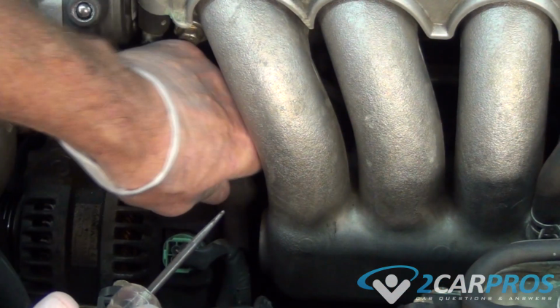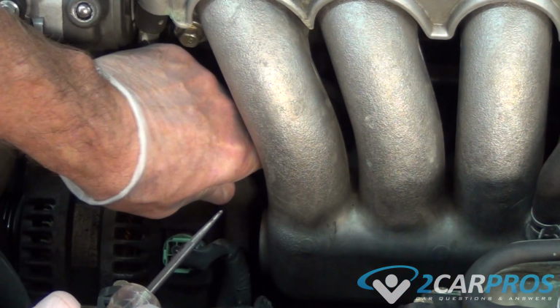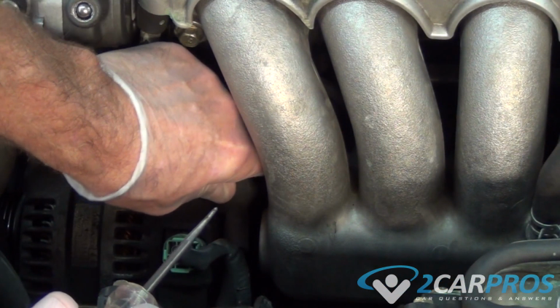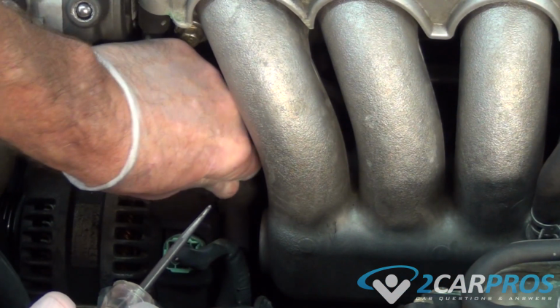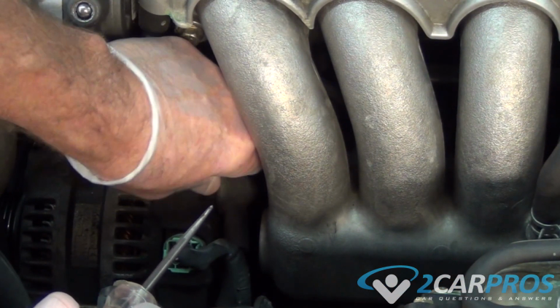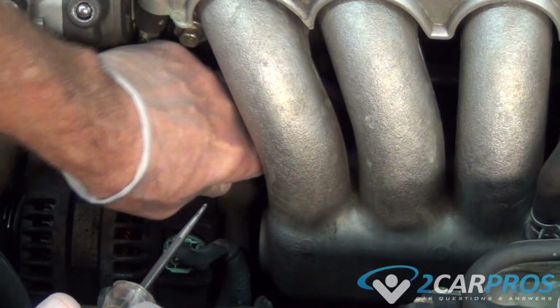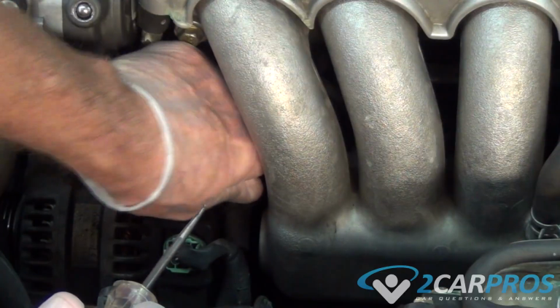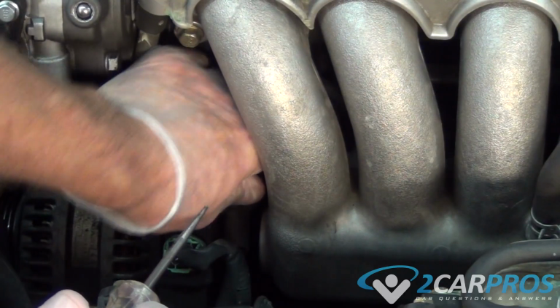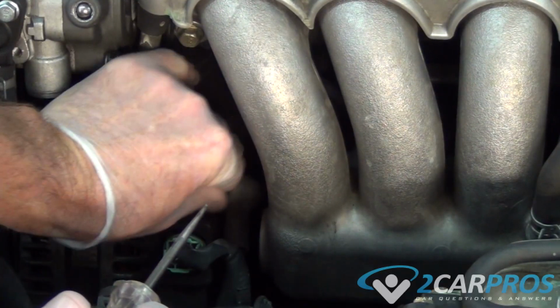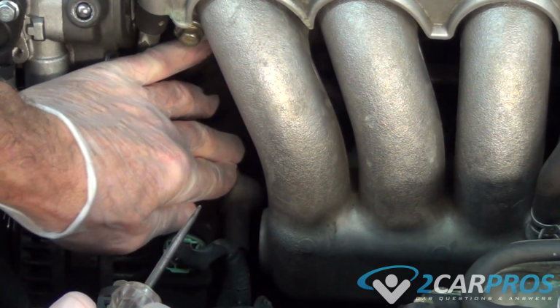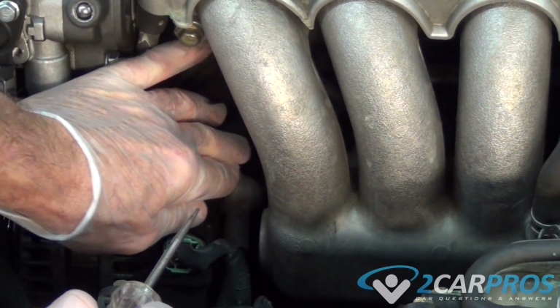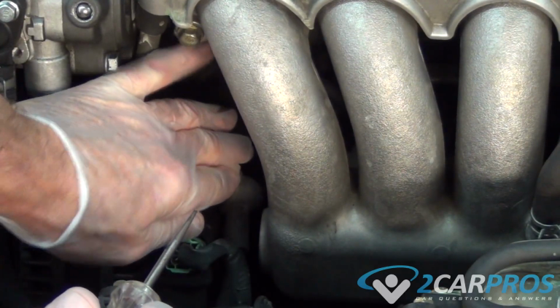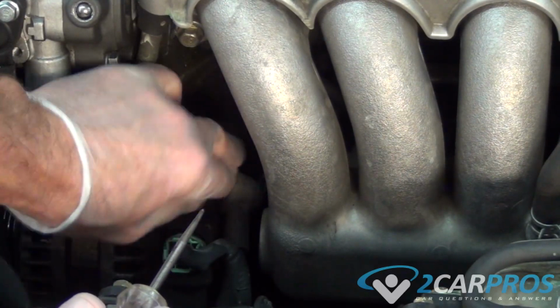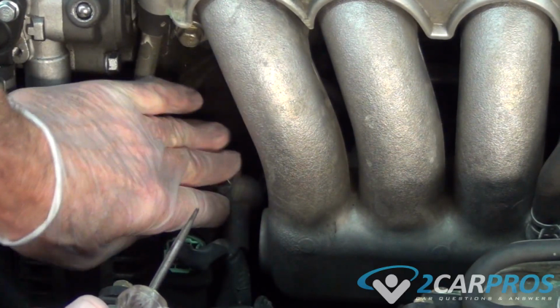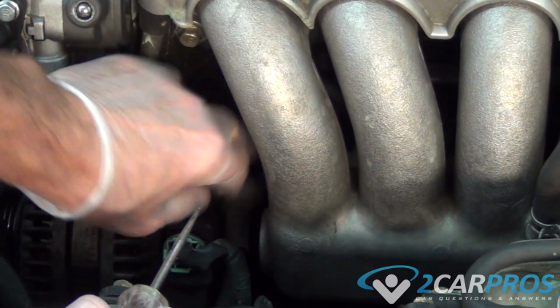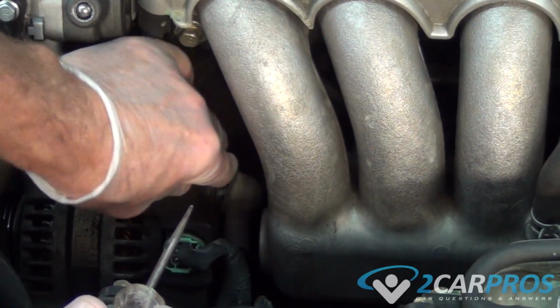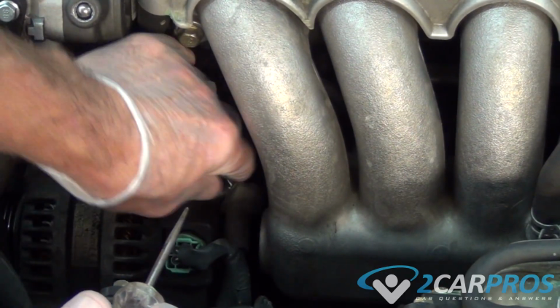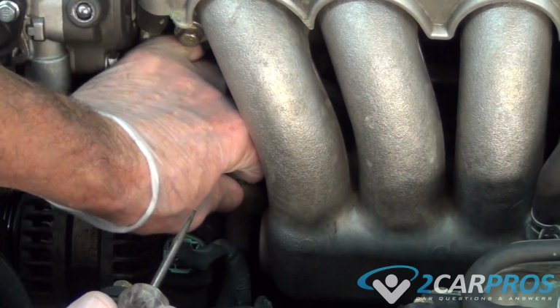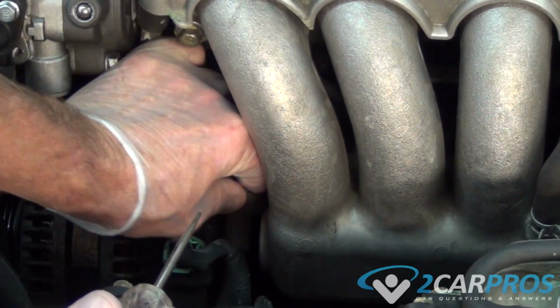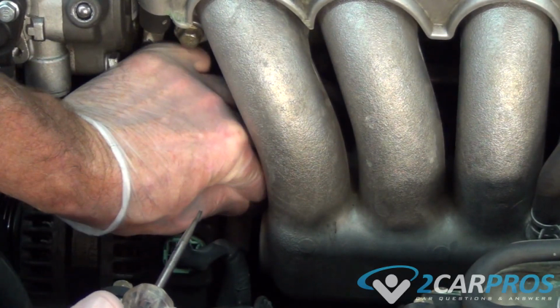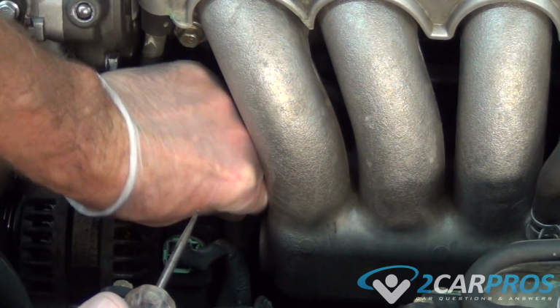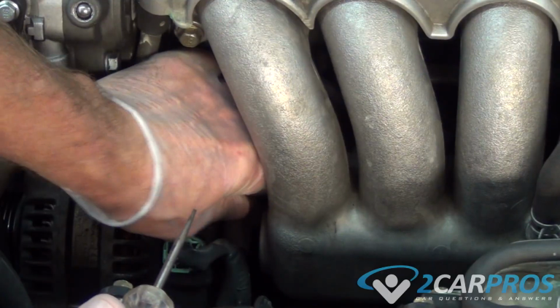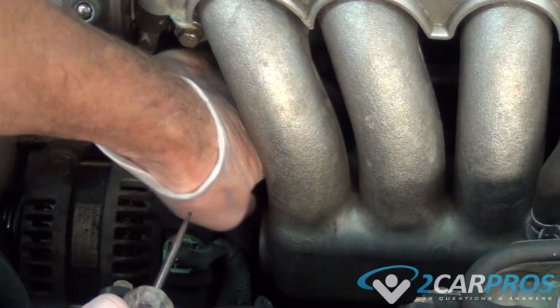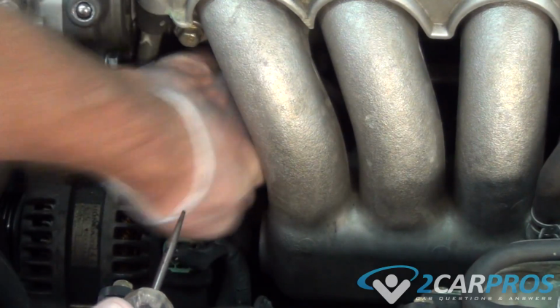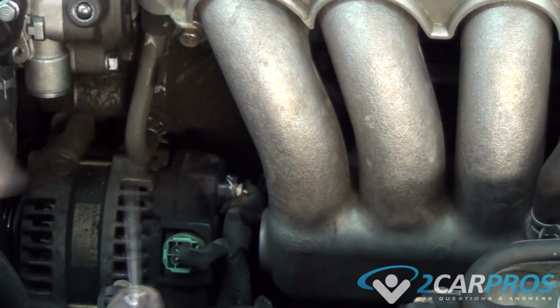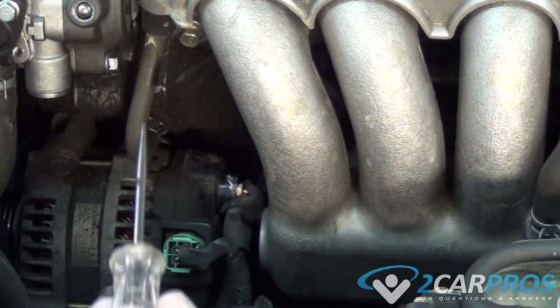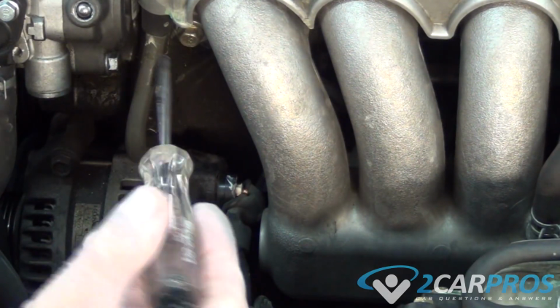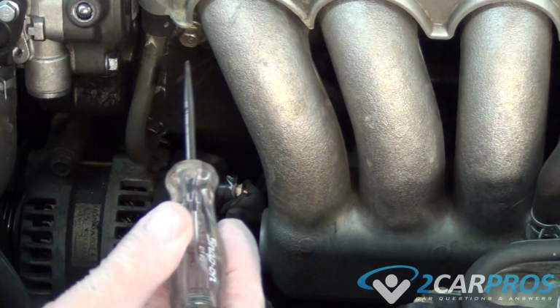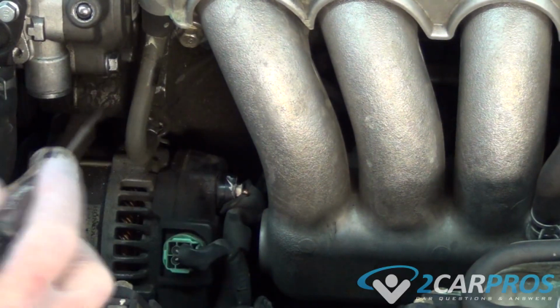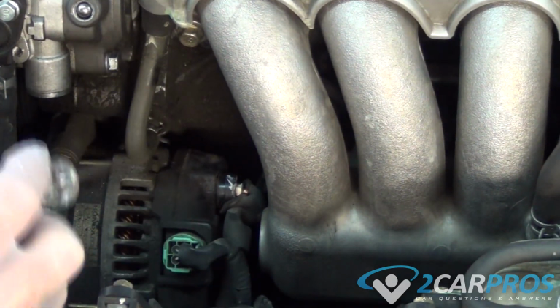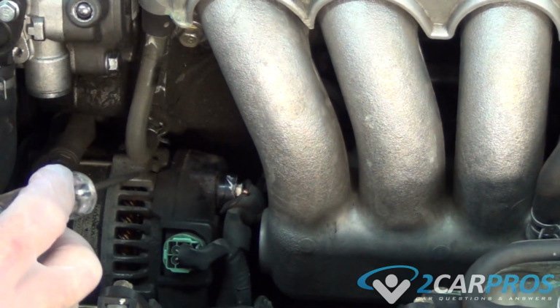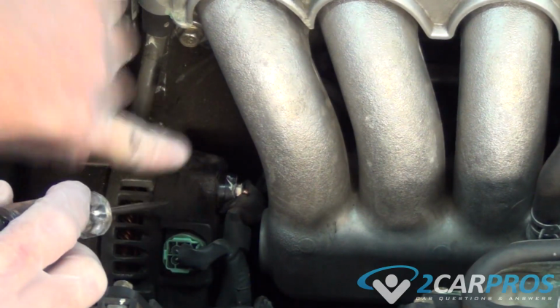A test light can also check and see if an alternator is working properly. Power must be present at the large terminal of the alternator in order for your vehicle to charge correctly. A test light can perform this task easily.